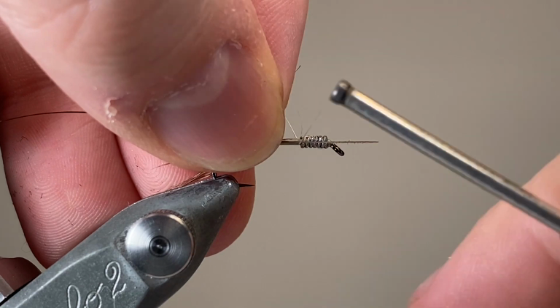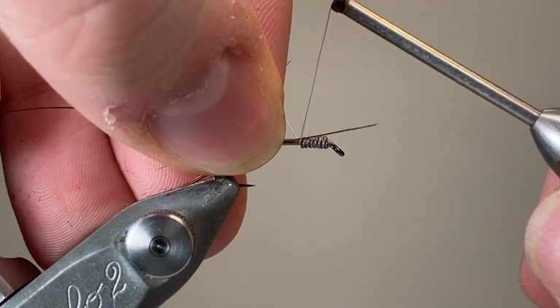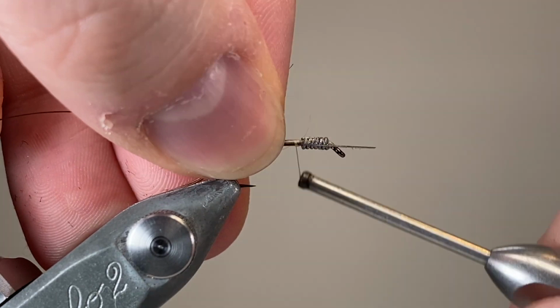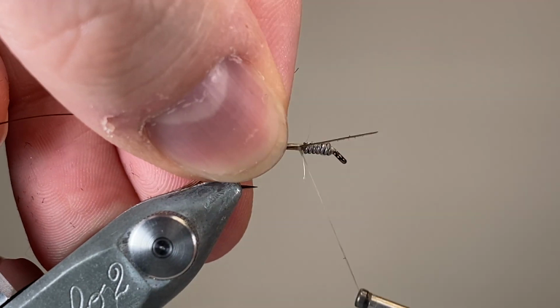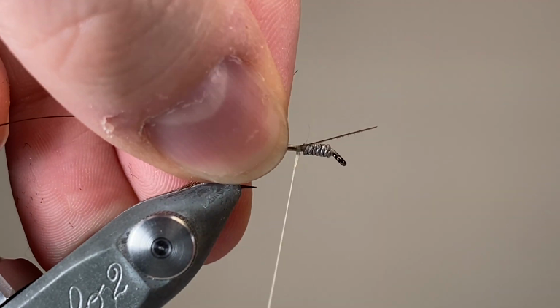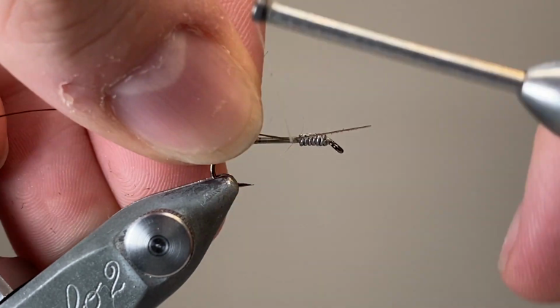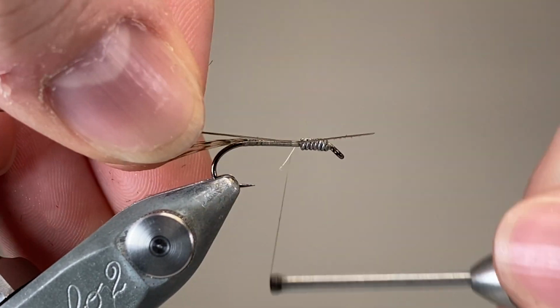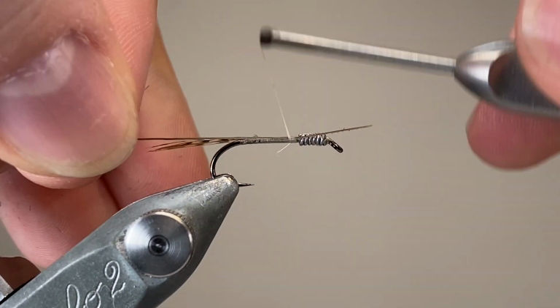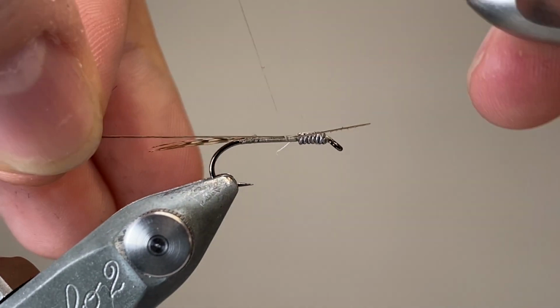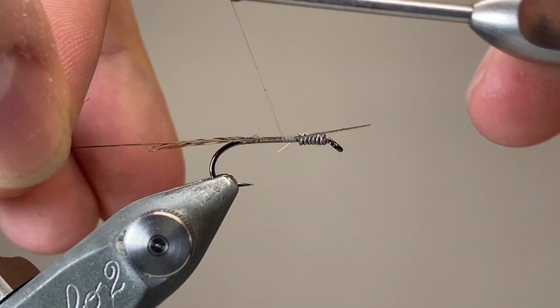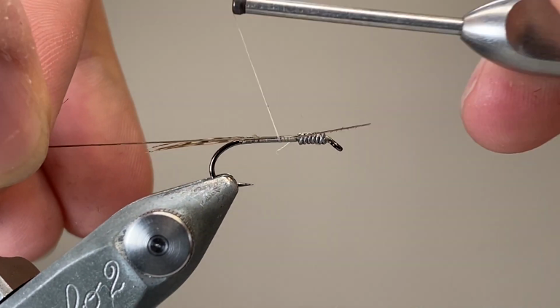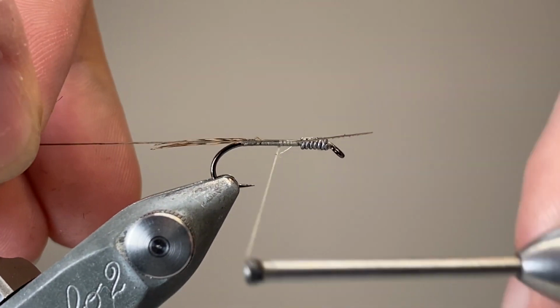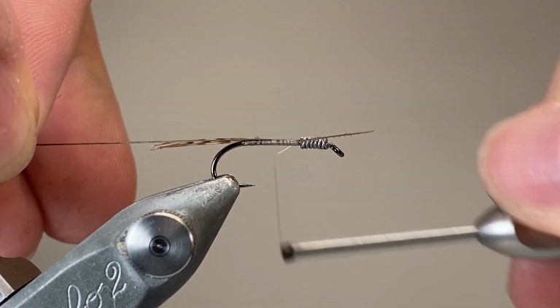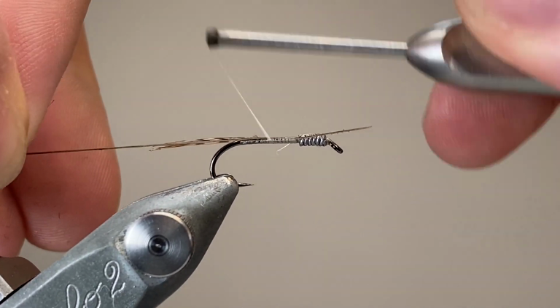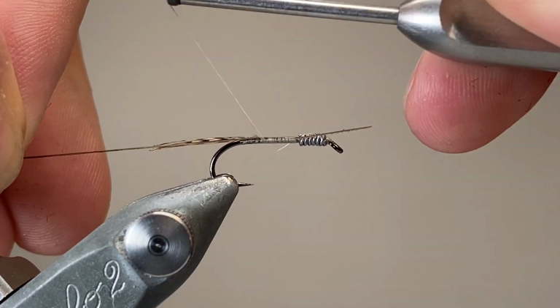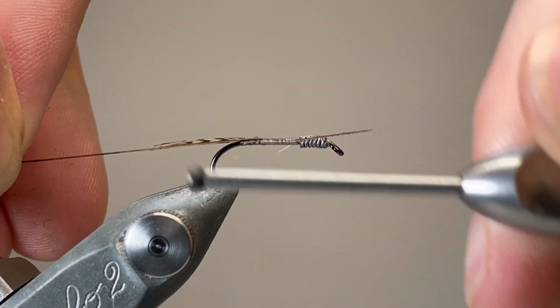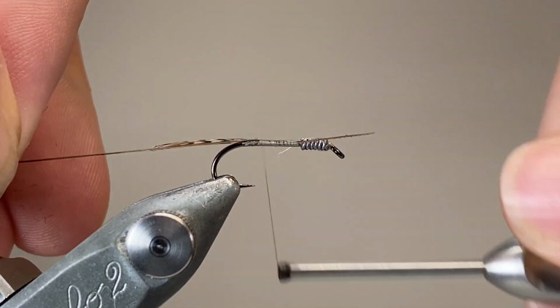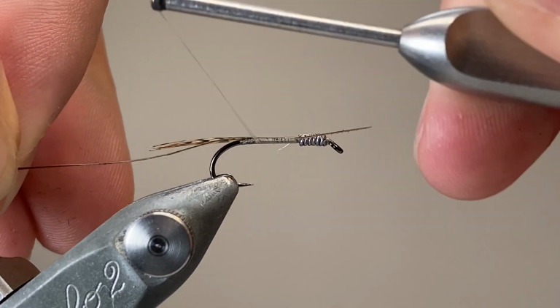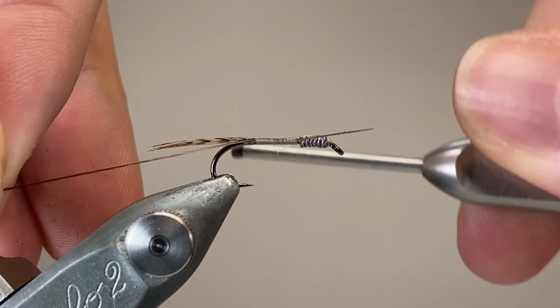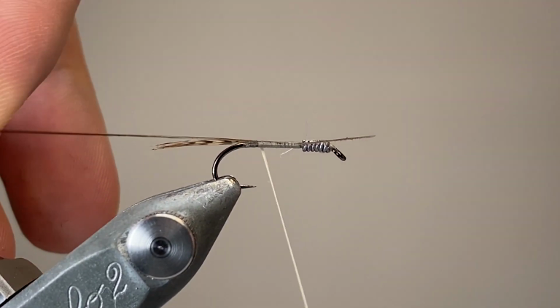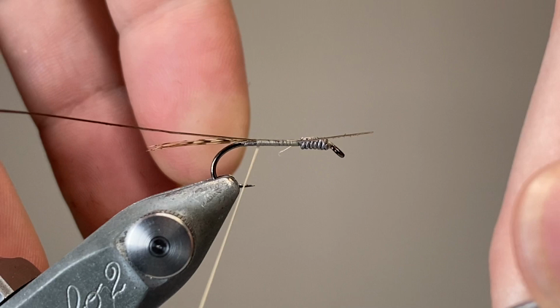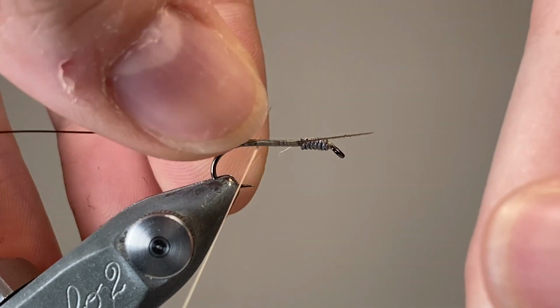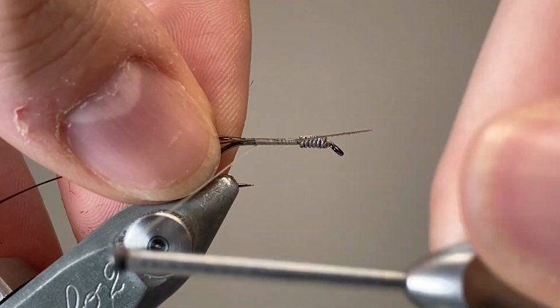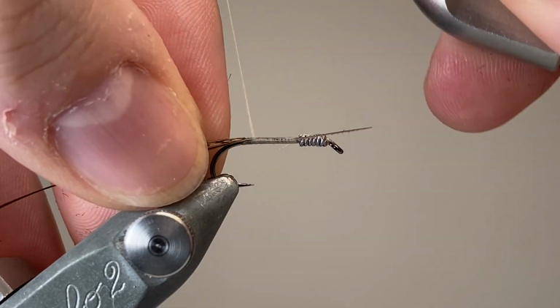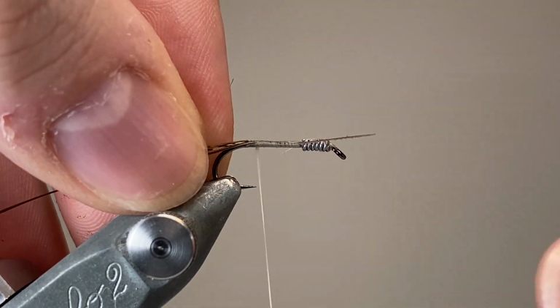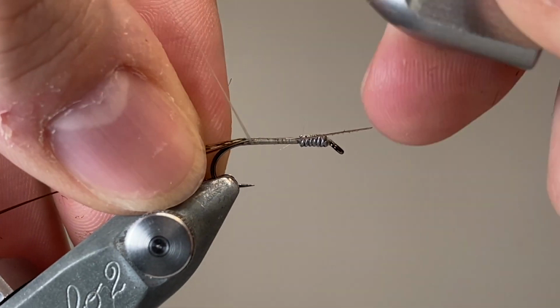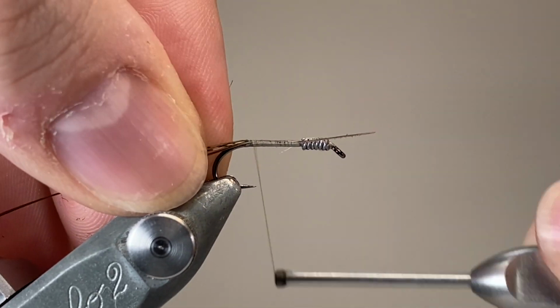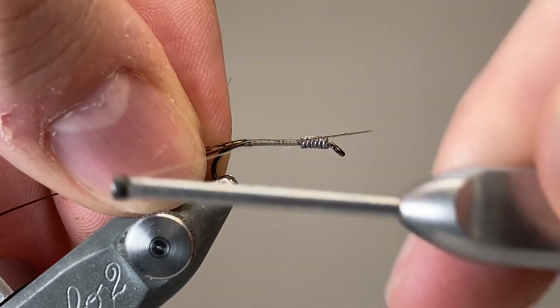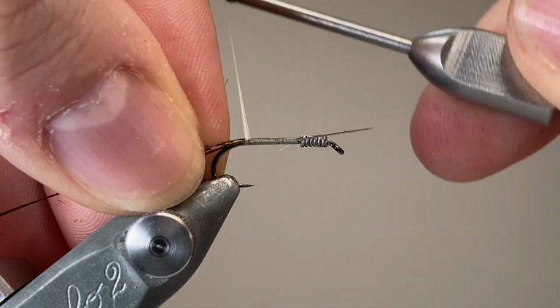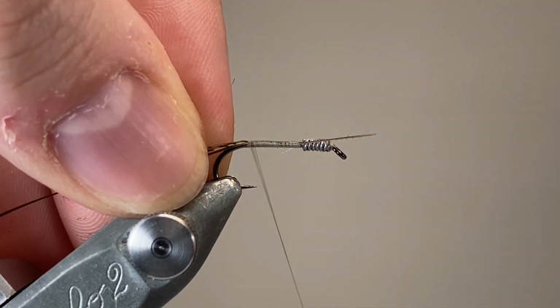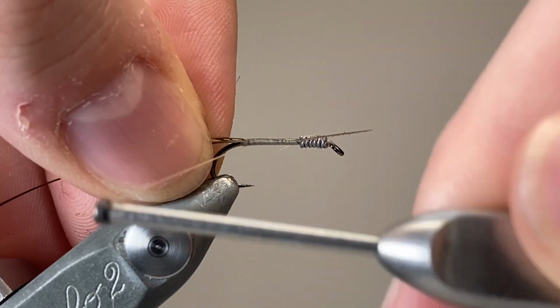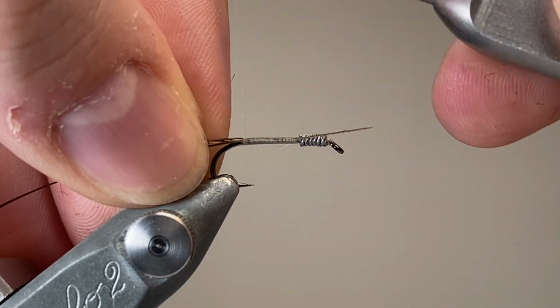Working back down the hook shank, I'm going to tie in the peacock quill. Be fairly careful — don't put too much tension on it, it is very delicate, especially when it's this thin.